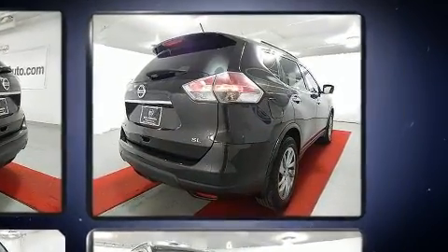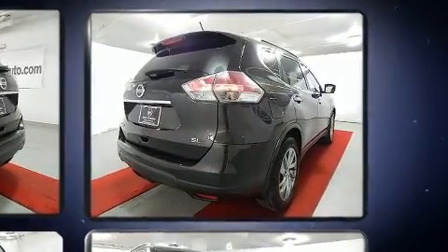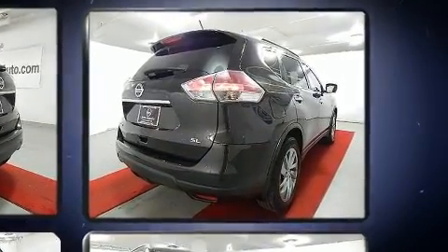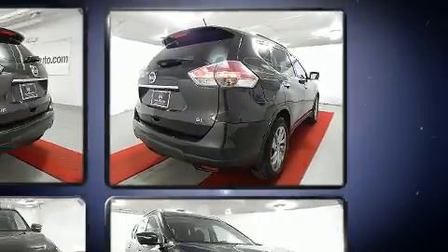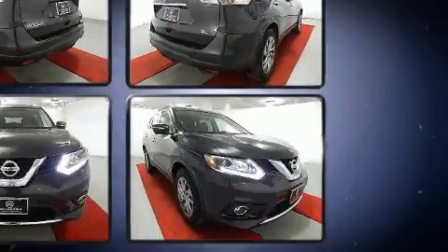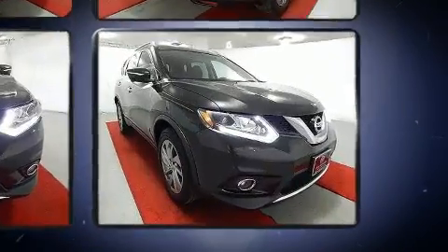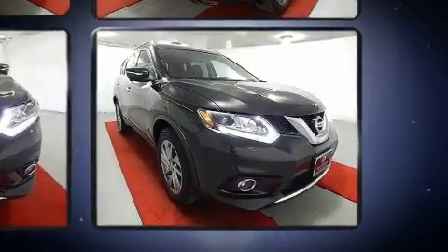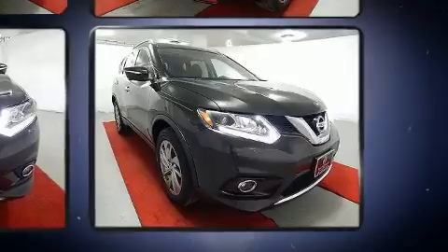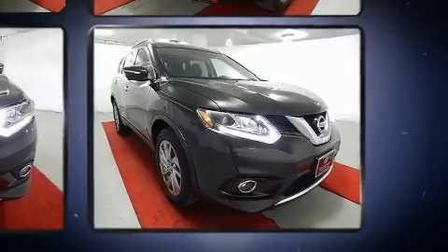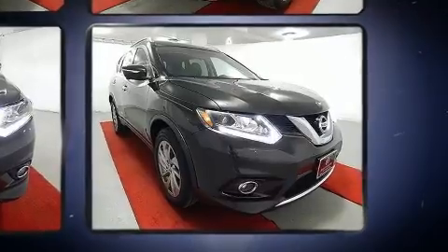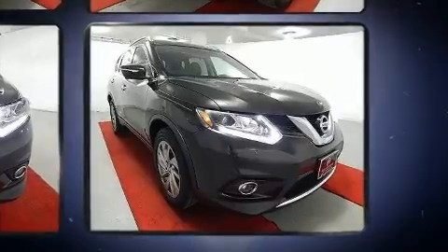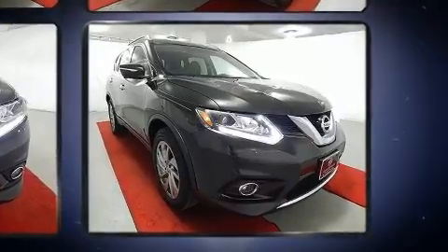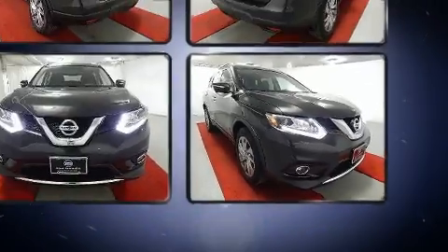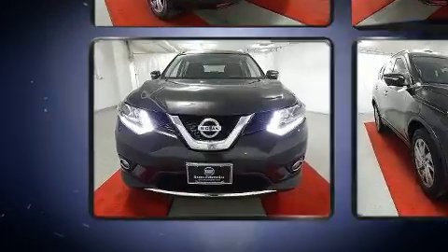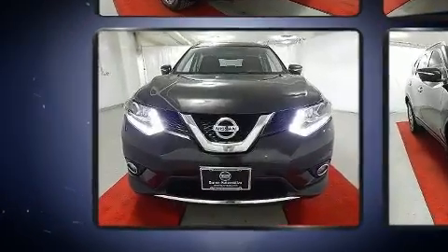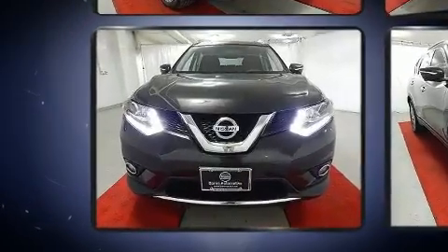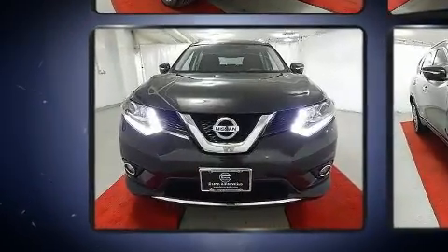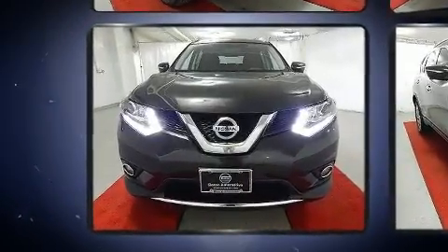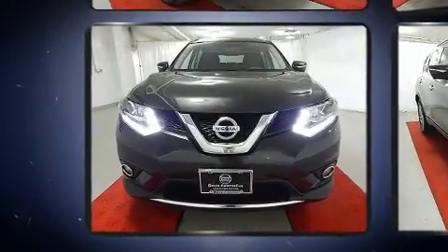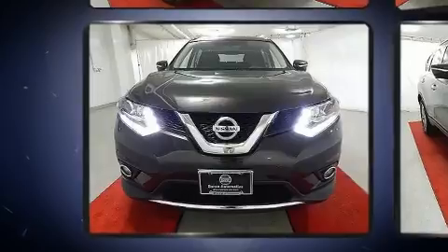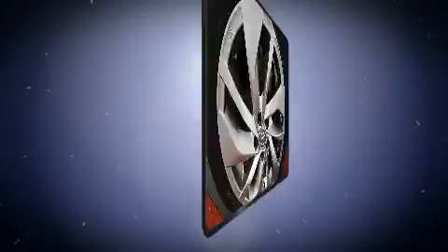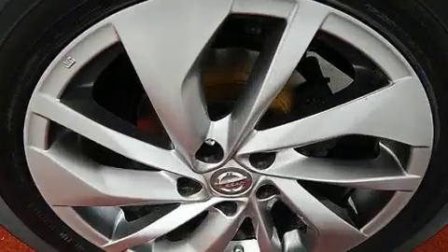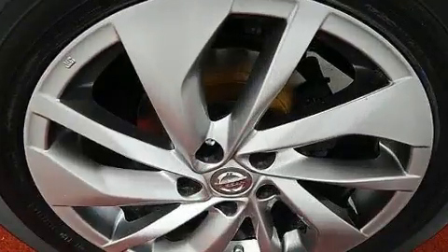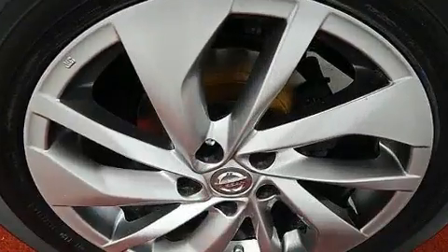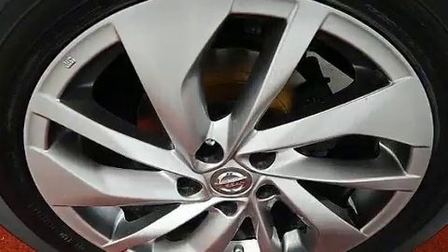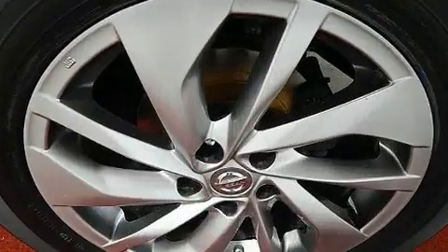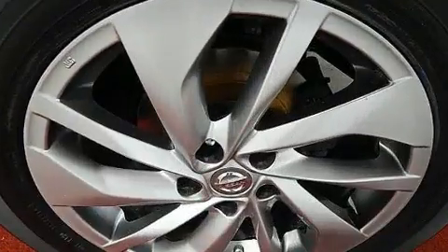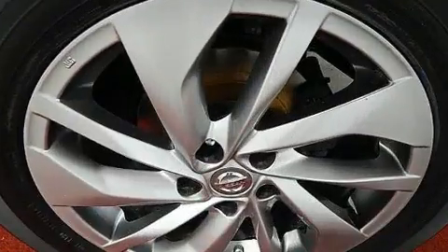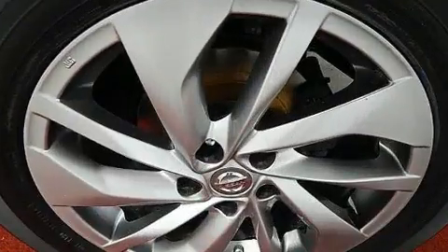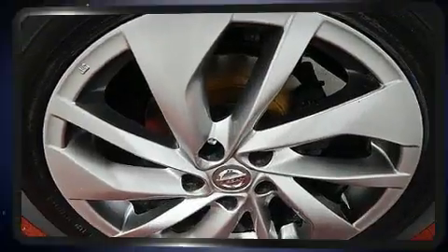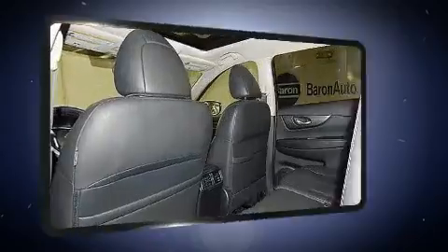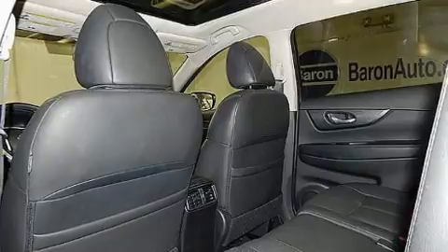A wealth of standard features mean that you no longer have to sacrifice, such as remote keyless entry, one-touch window functionality, a power lift gate, a roof rack, rear wipers, and a split-folding rear seat.